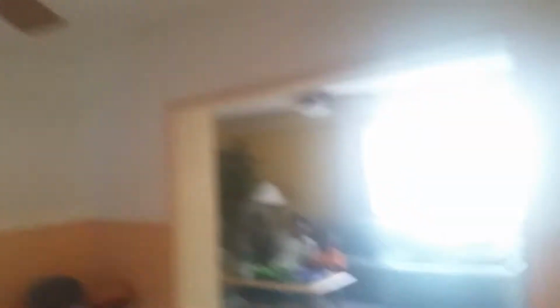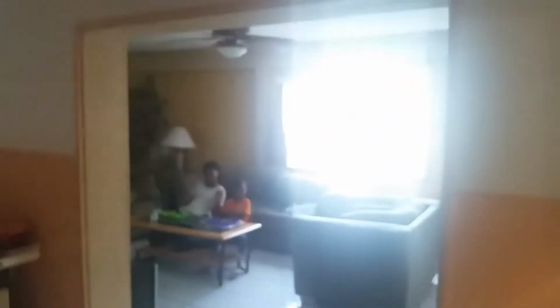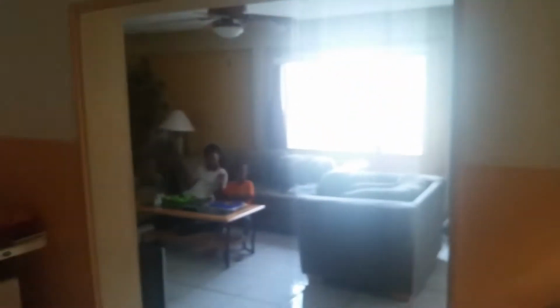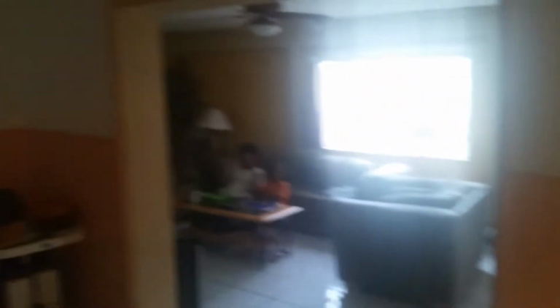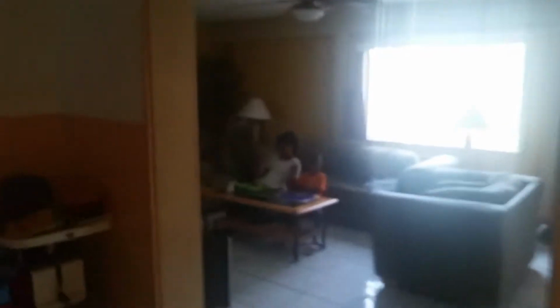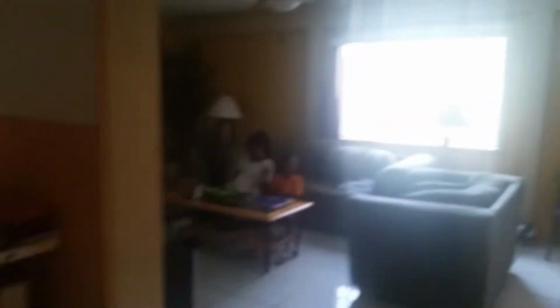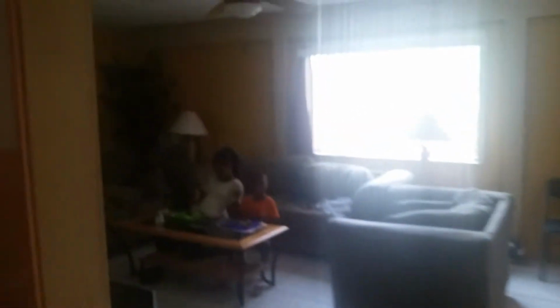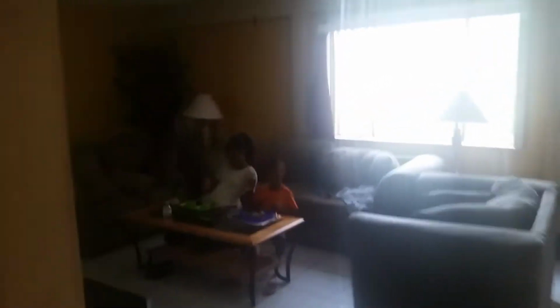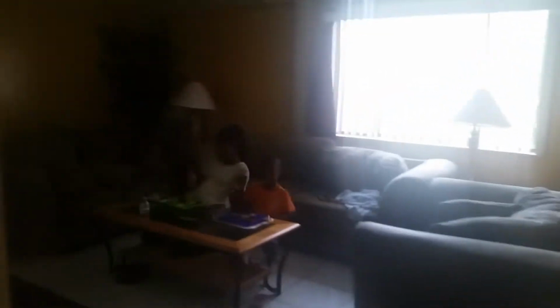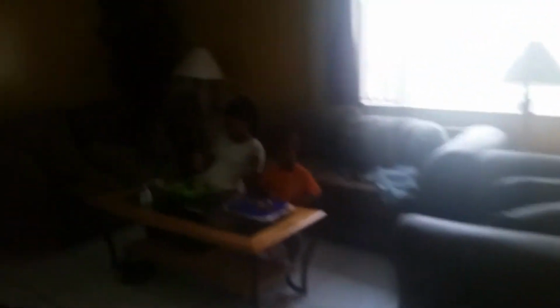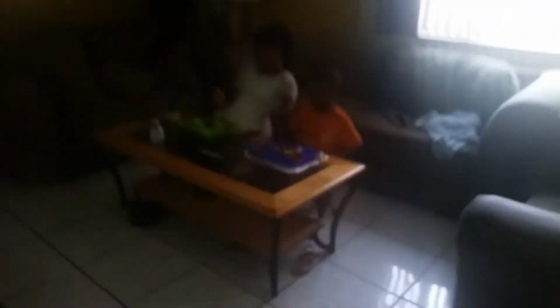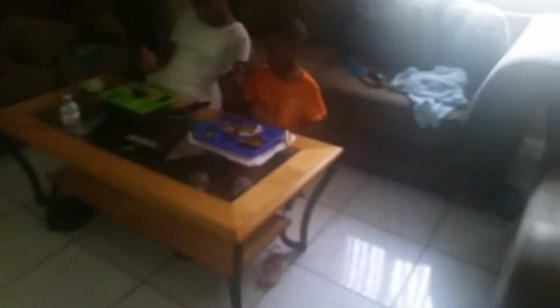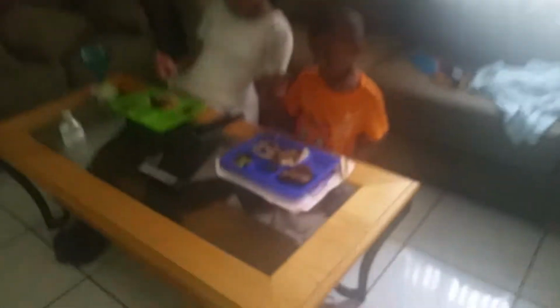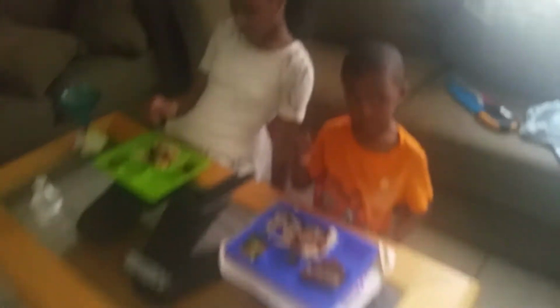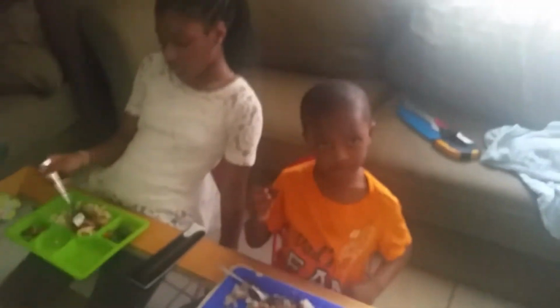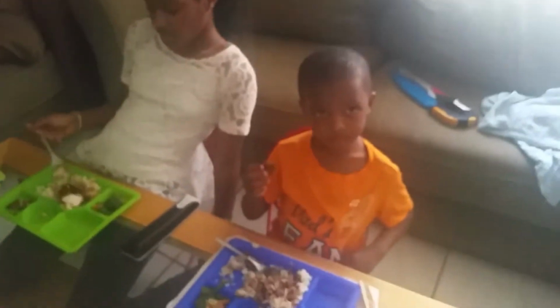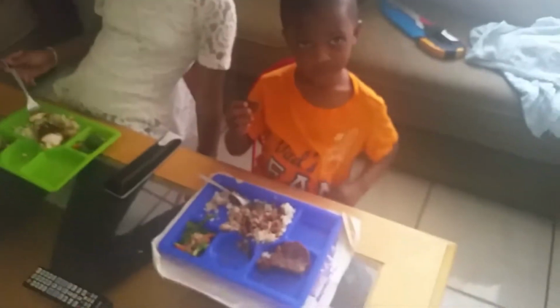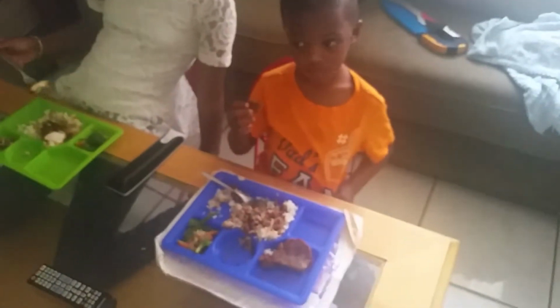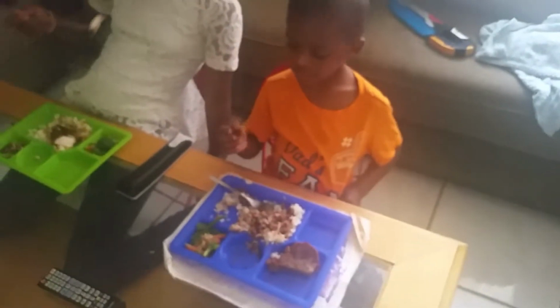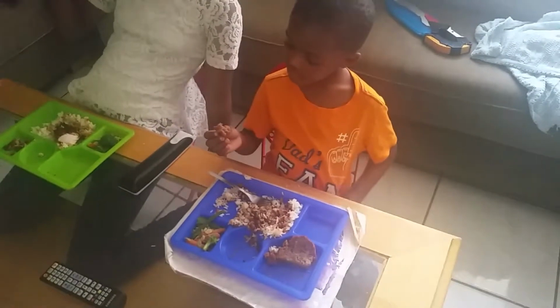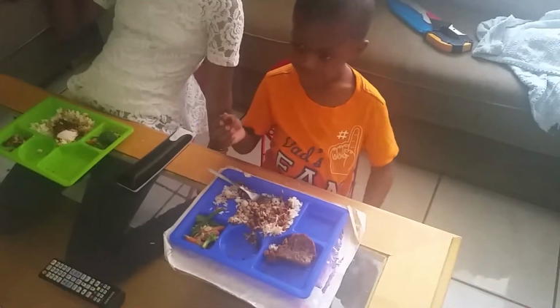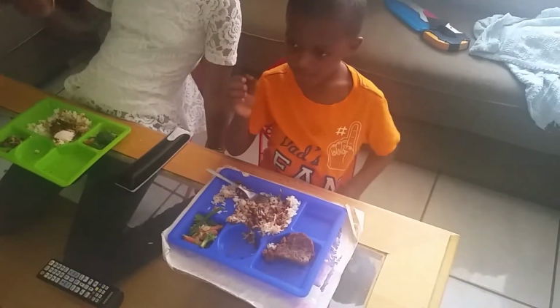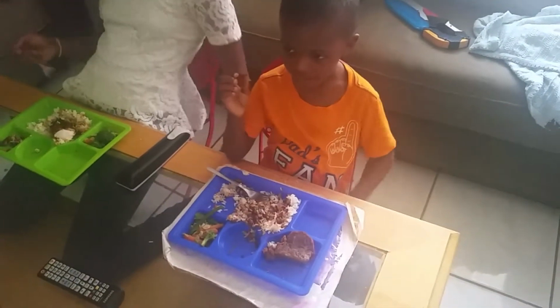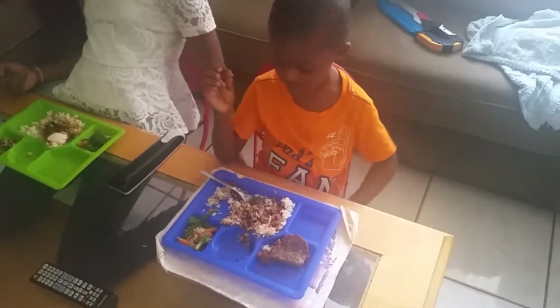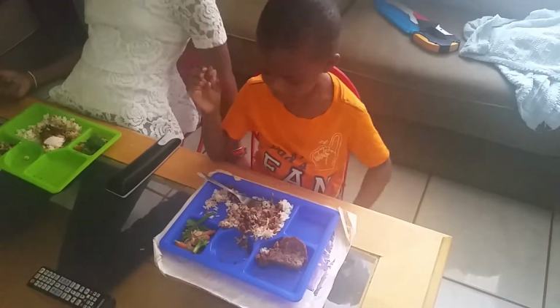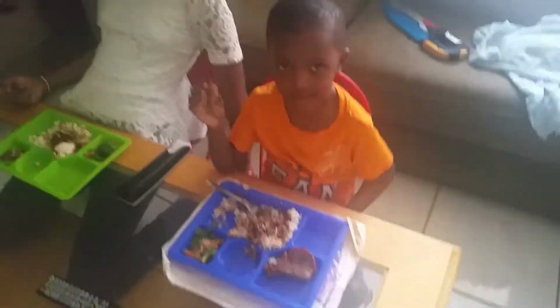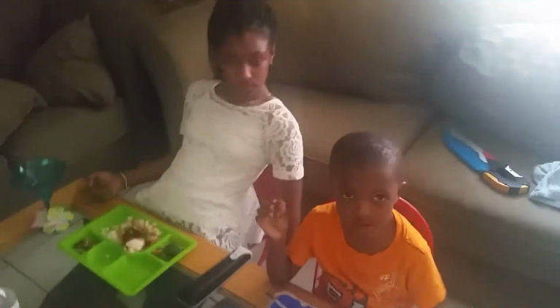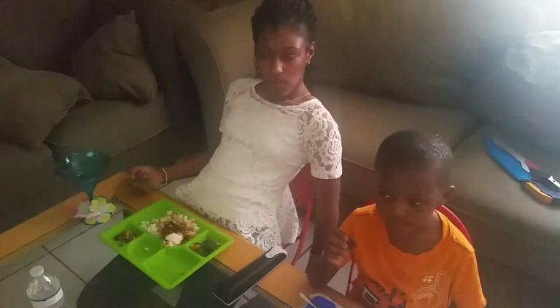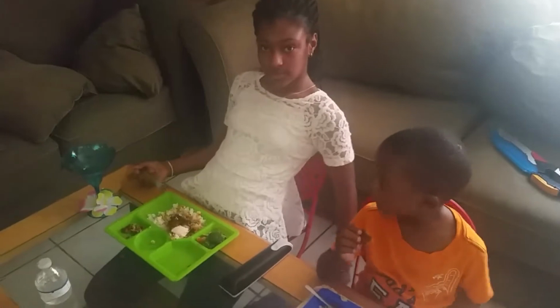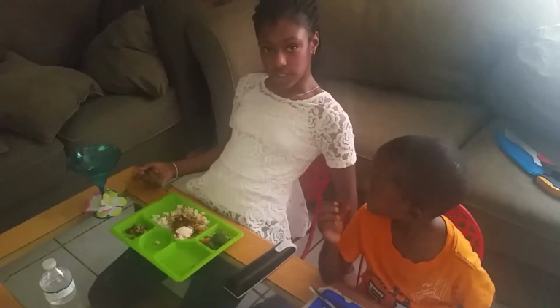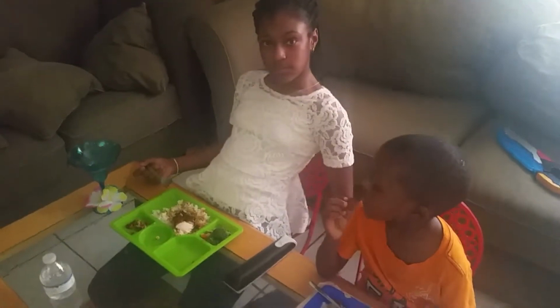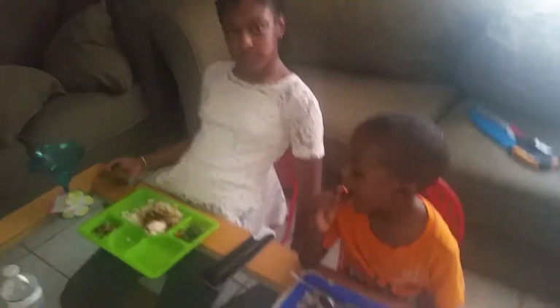Sanaya and Tariq are over there eating their dinners. You like the dinner? Yes. What are you eating right now? Banana bread. What are you eating, Sanaya? Chicken.